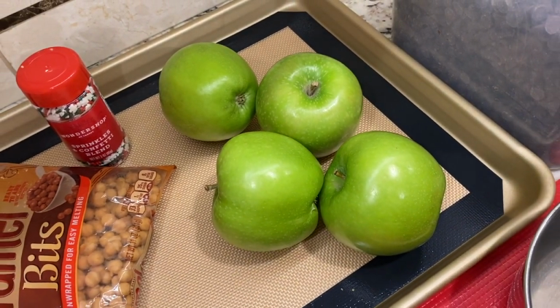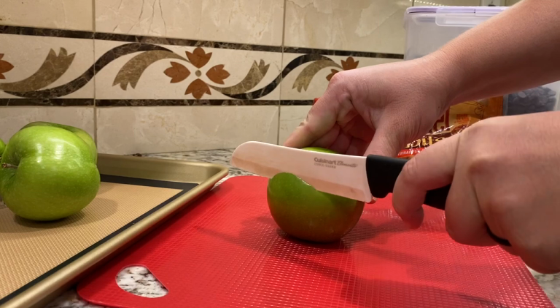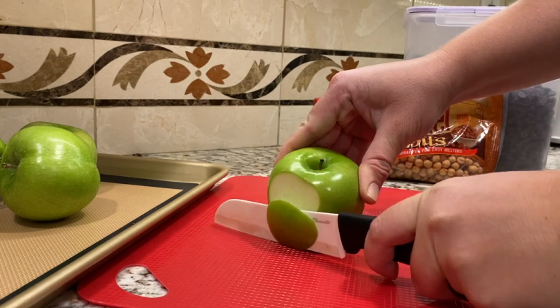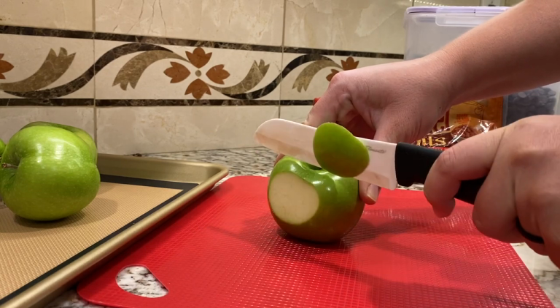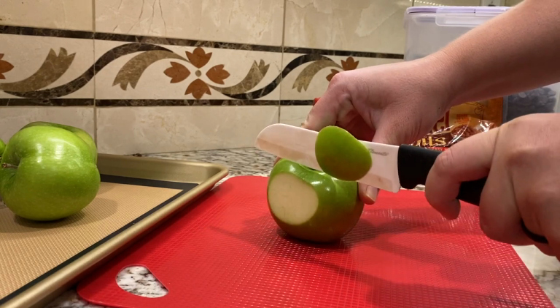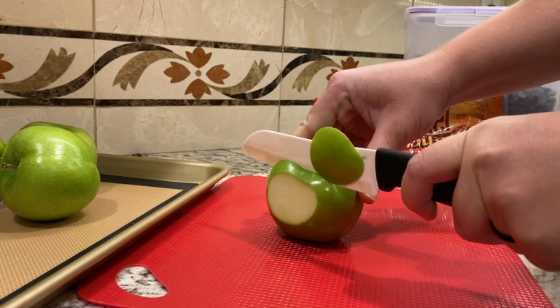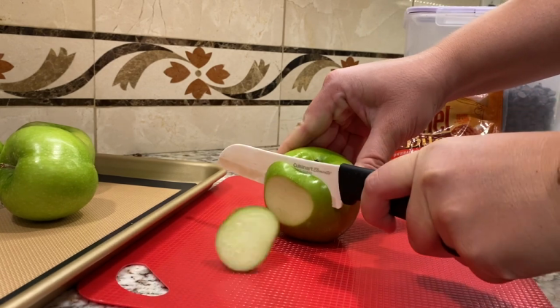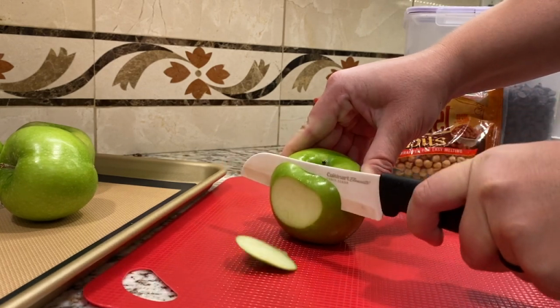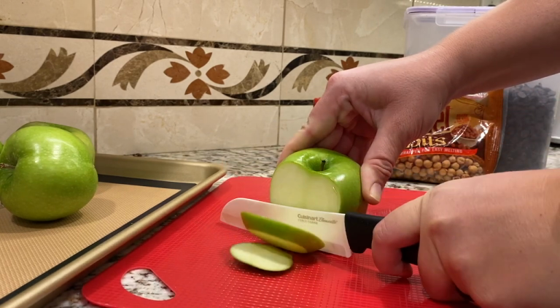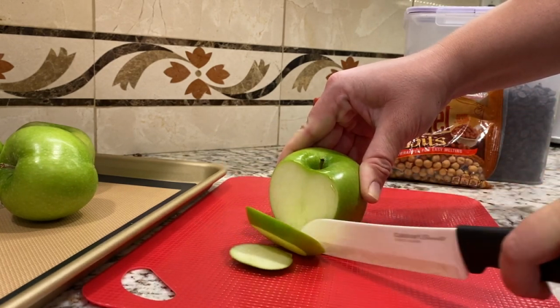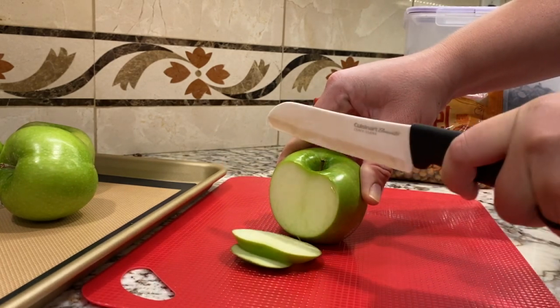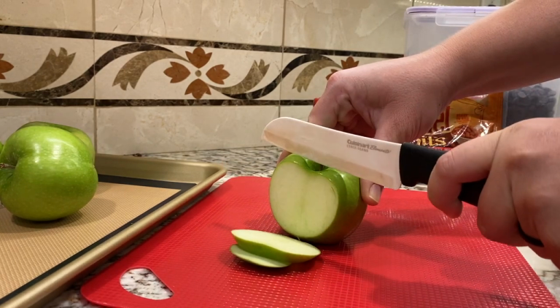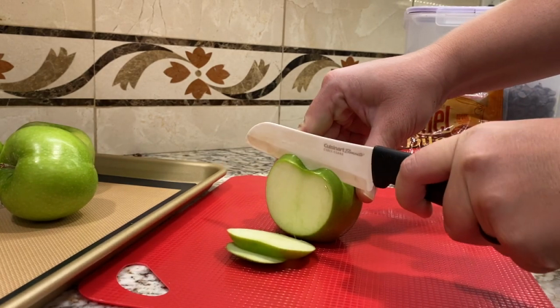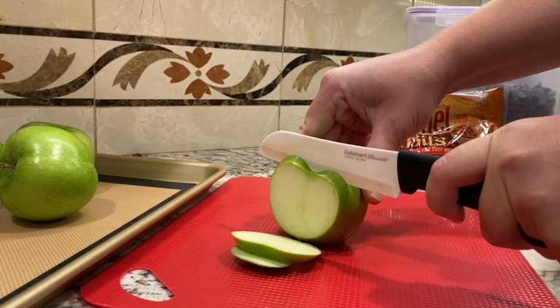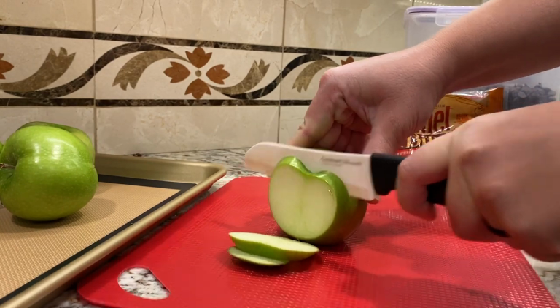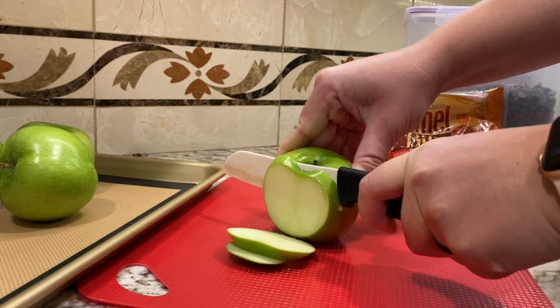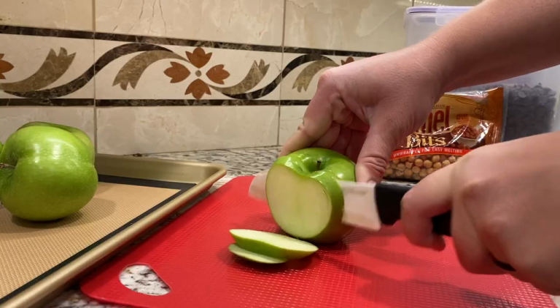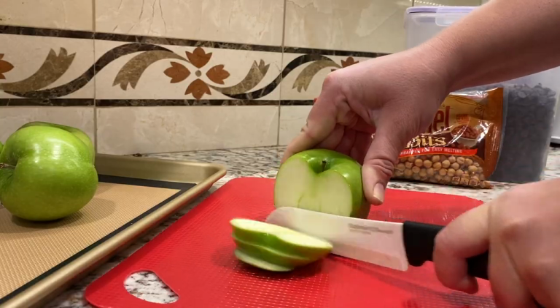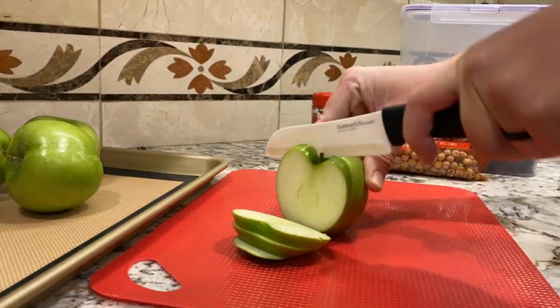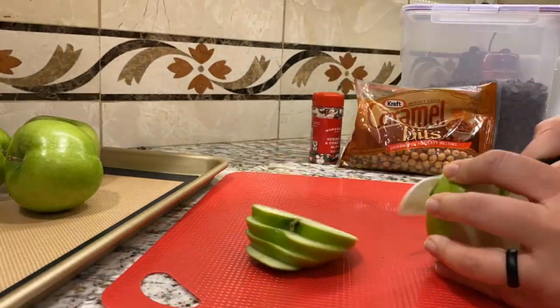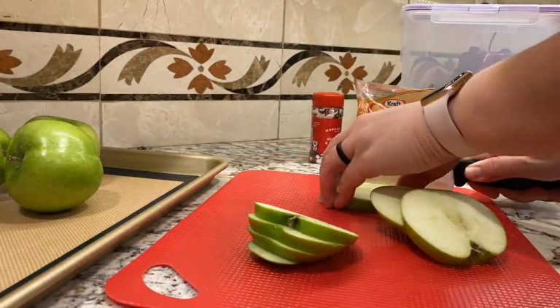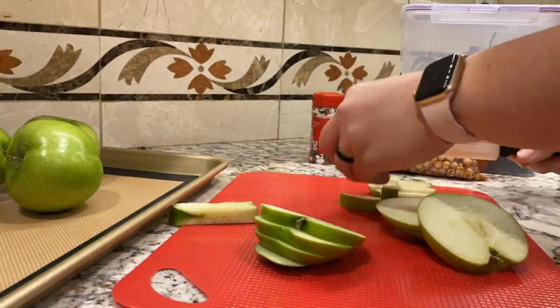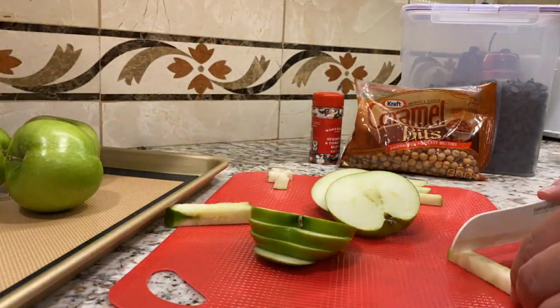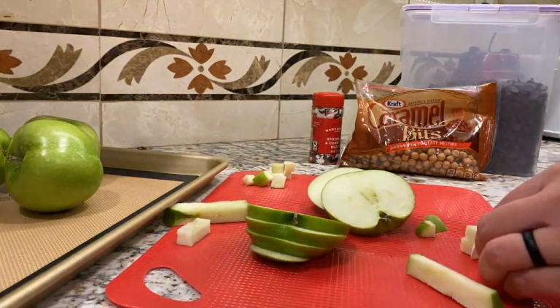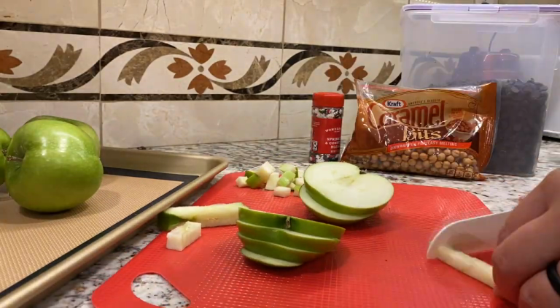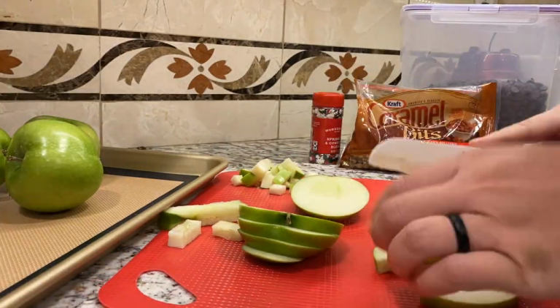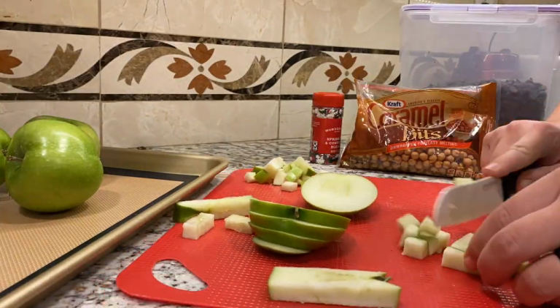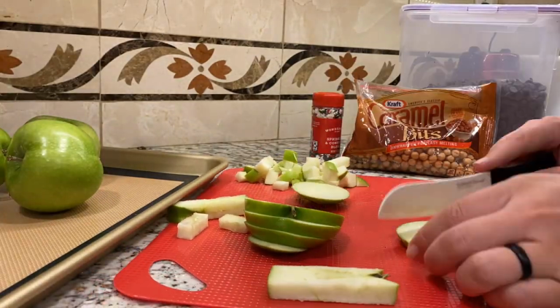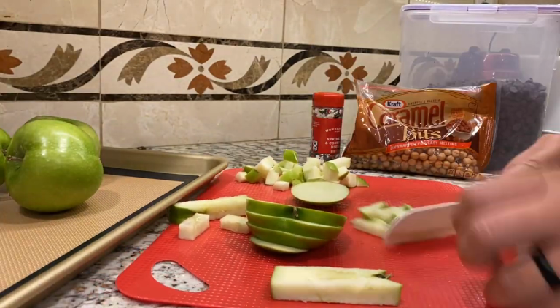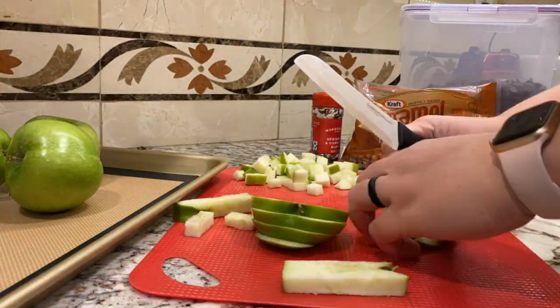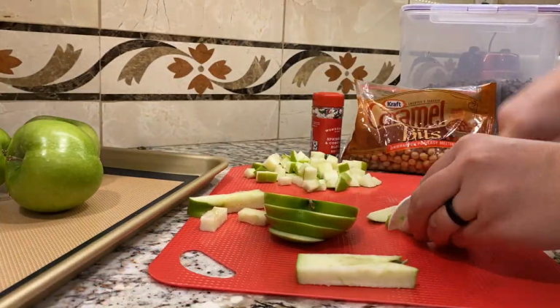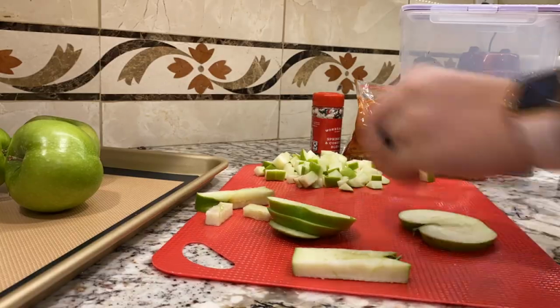I began by cutting up the apples into little cubes, probably about a centimeter long. I found that three apples was just enough to cover the sheet pan that I was using, so I stopped cutting after three.